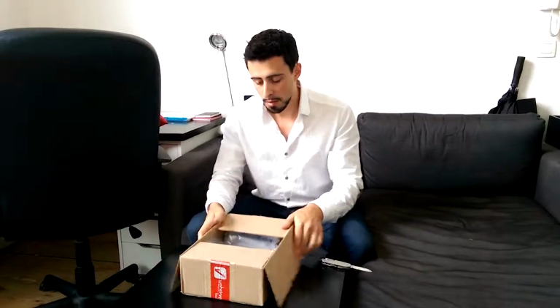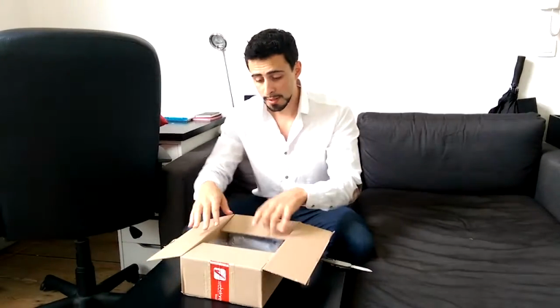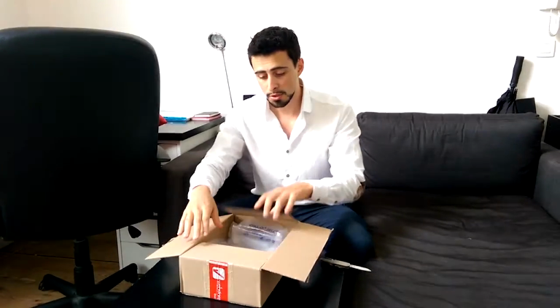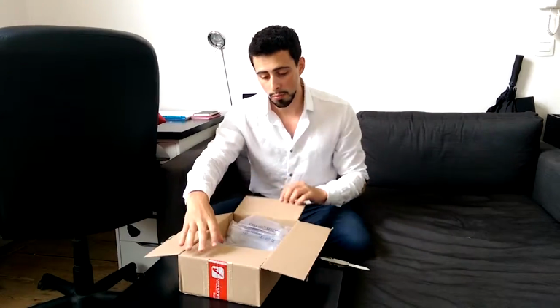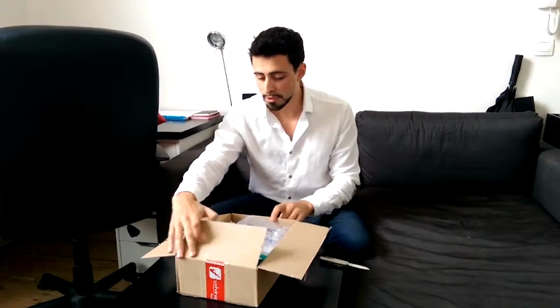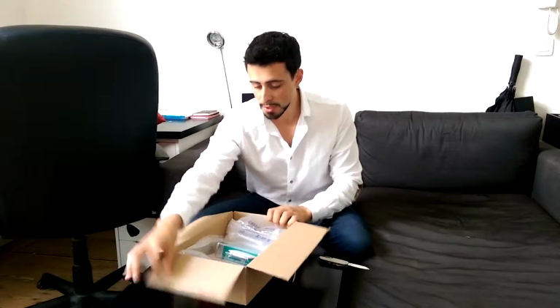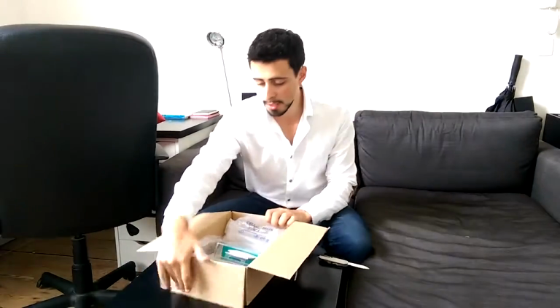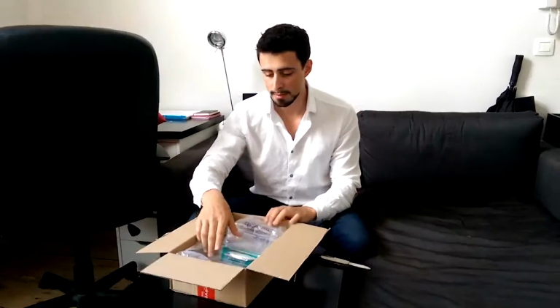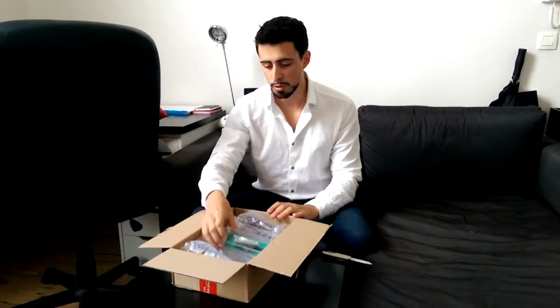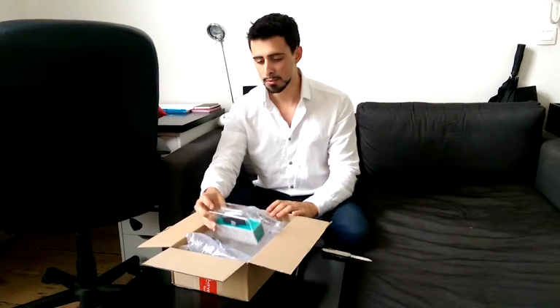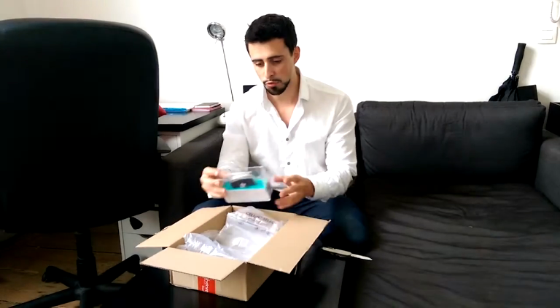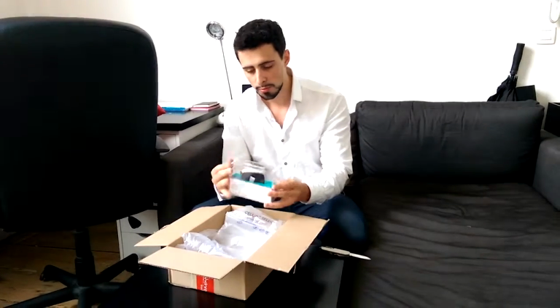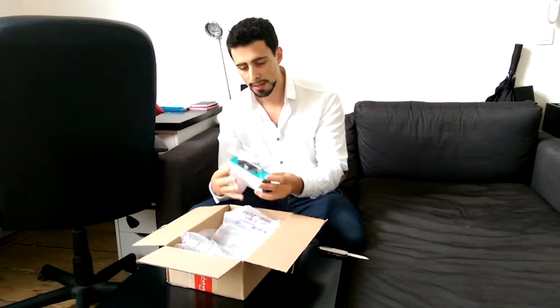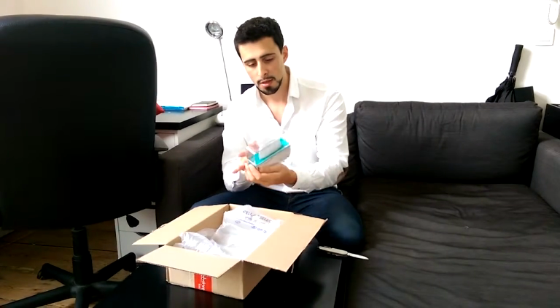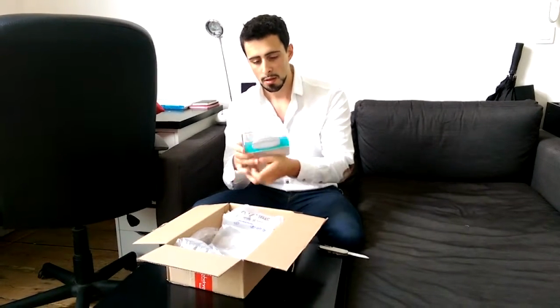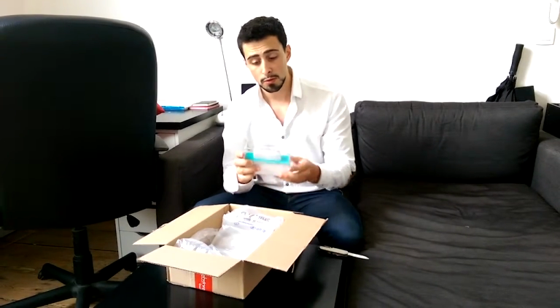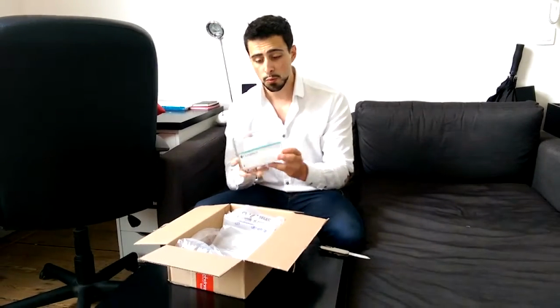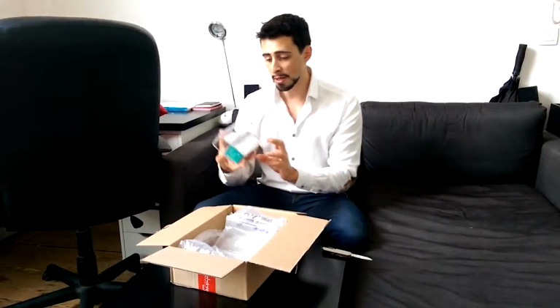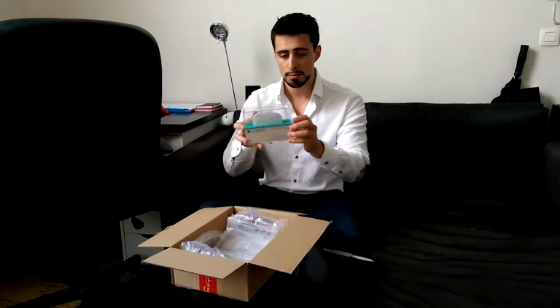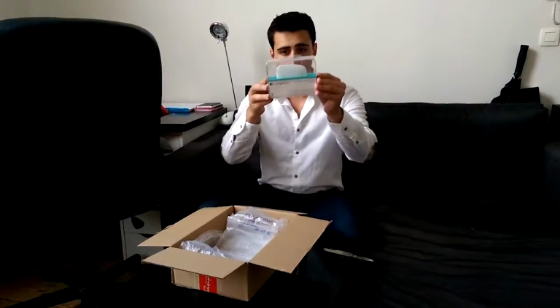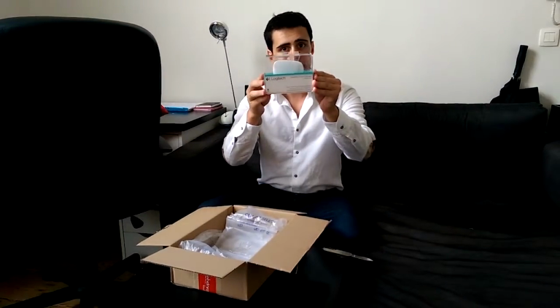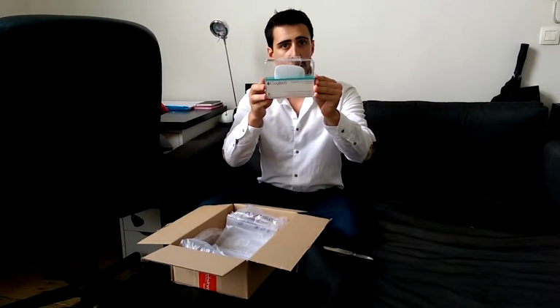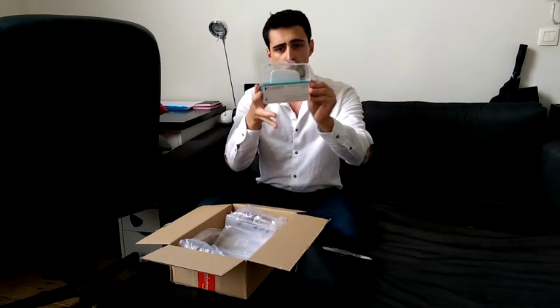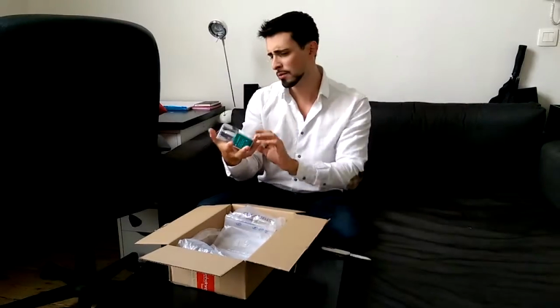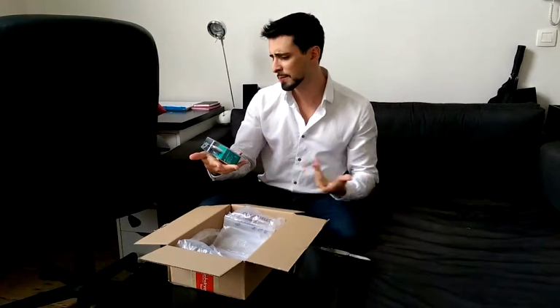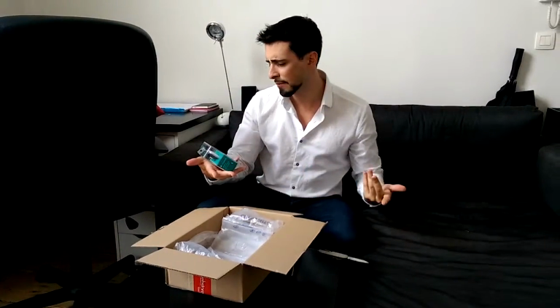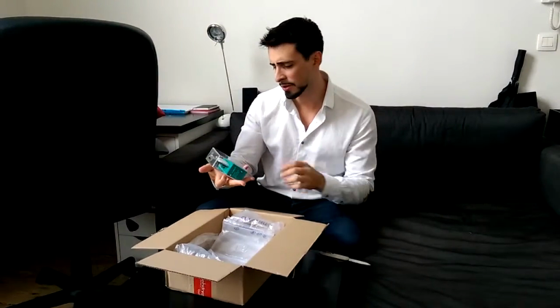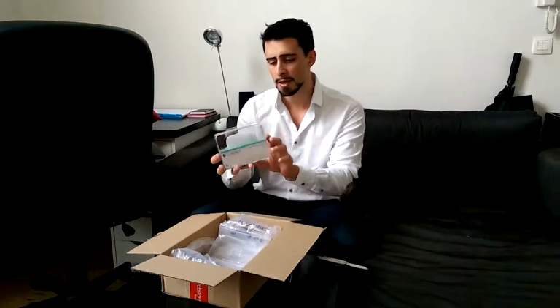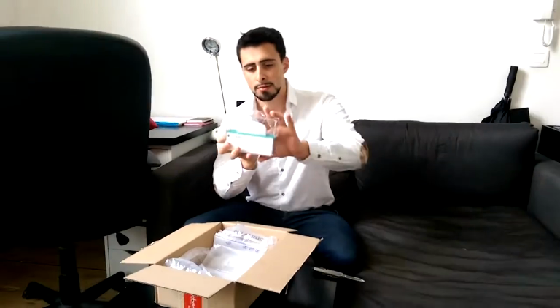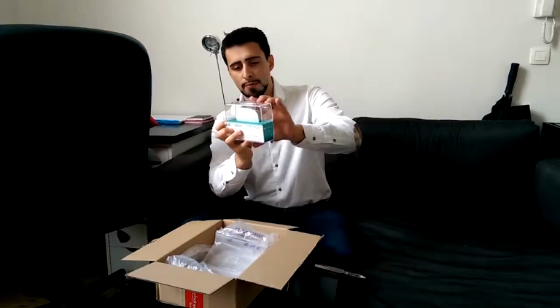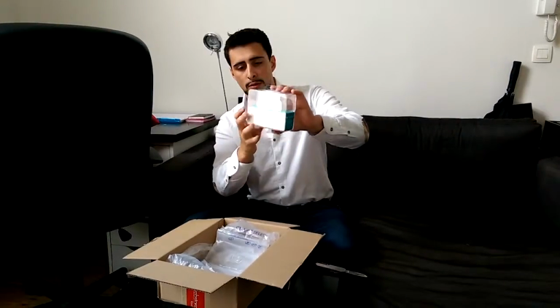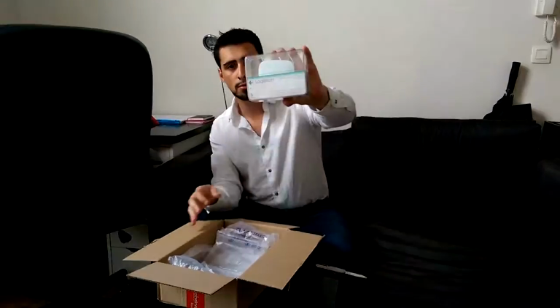First thing you see is it's a very small packaging. It looks really nice, it's some premium packaging, but you can expect that from Logitech. Let's have a closer look.